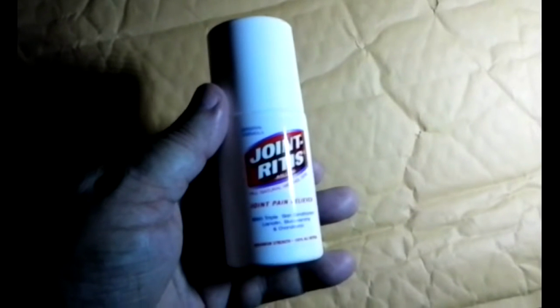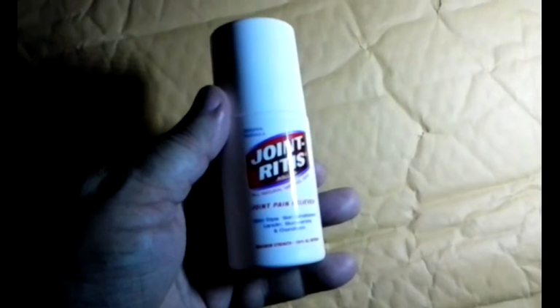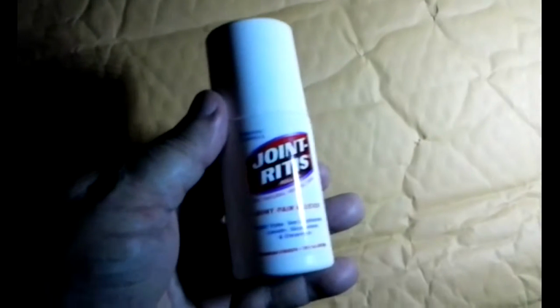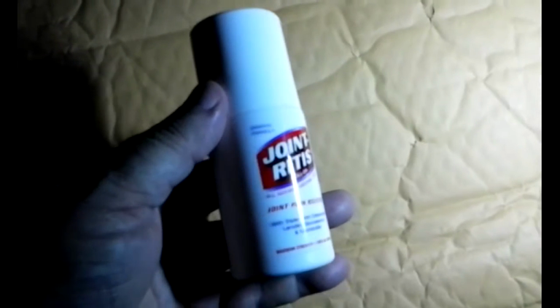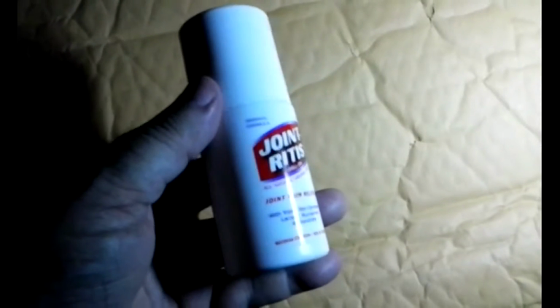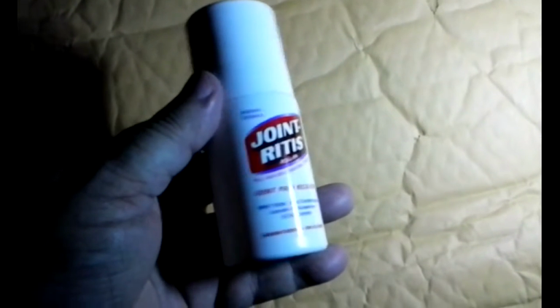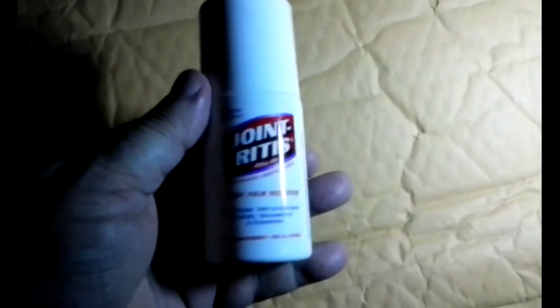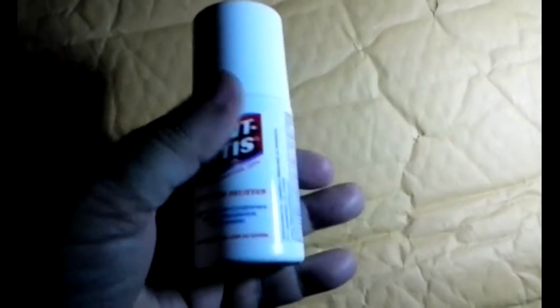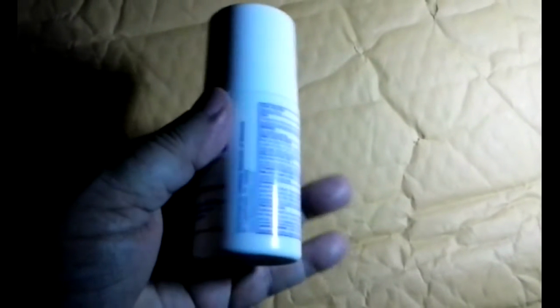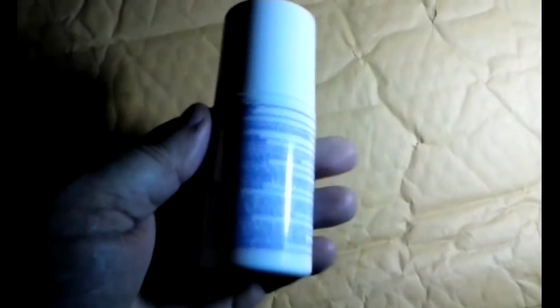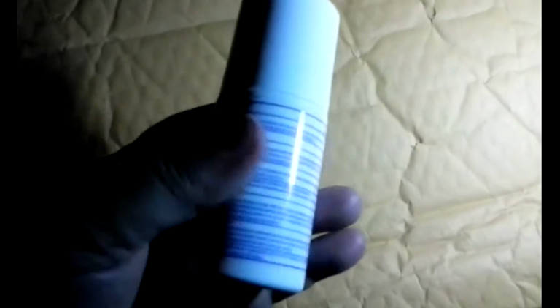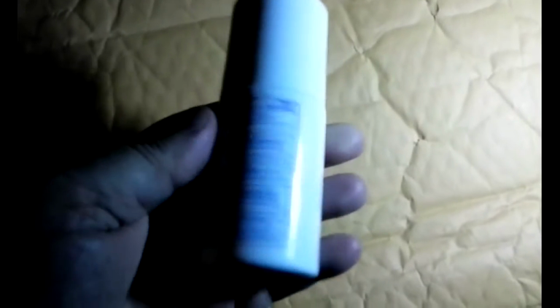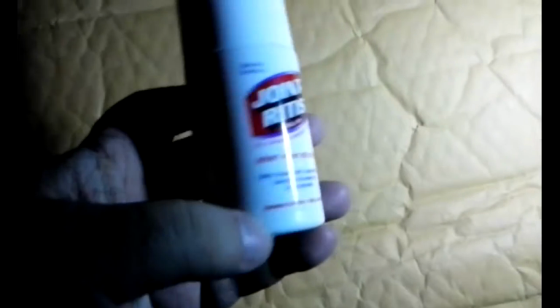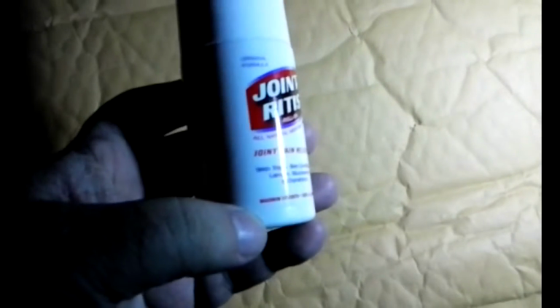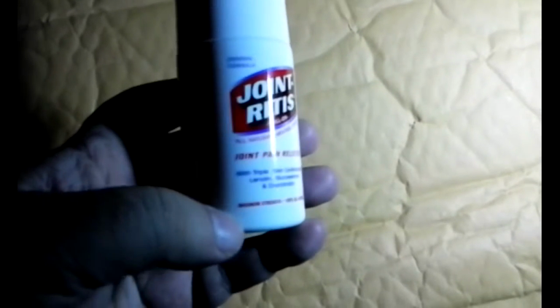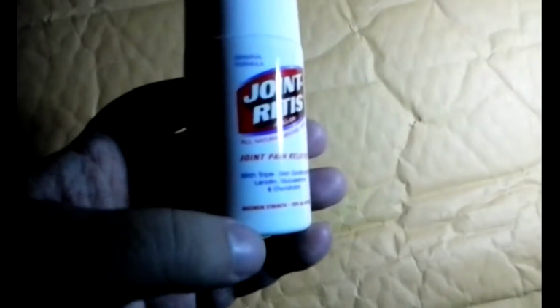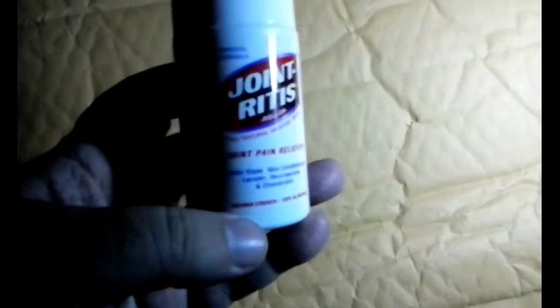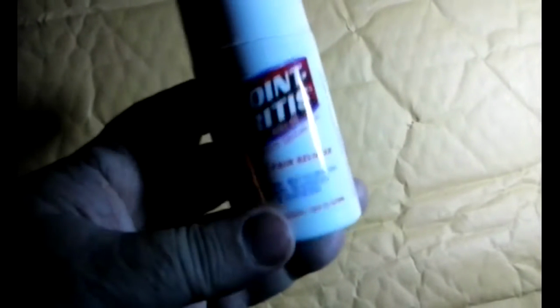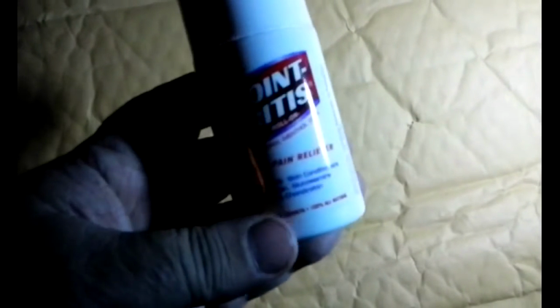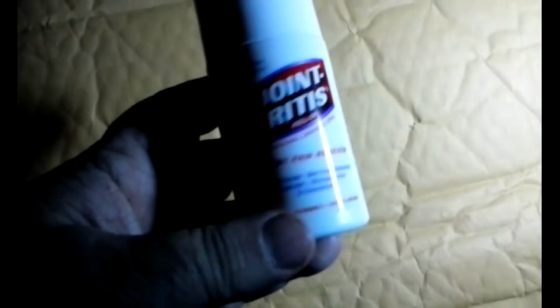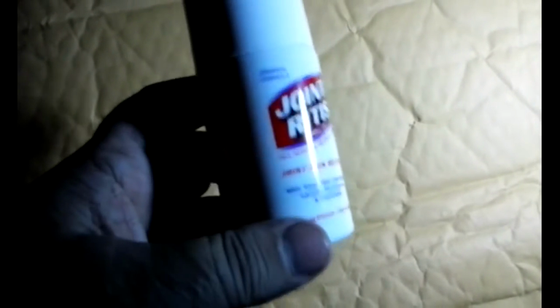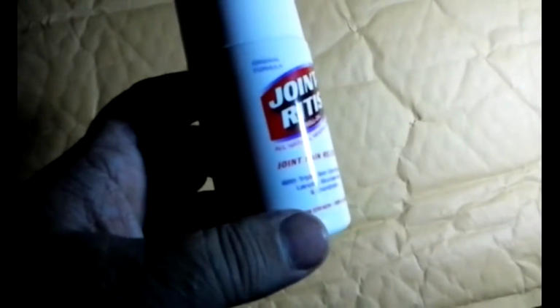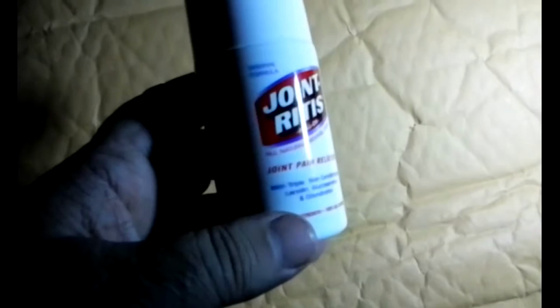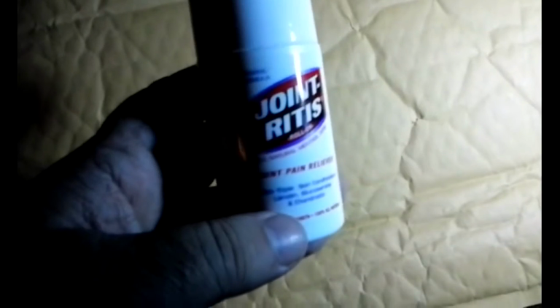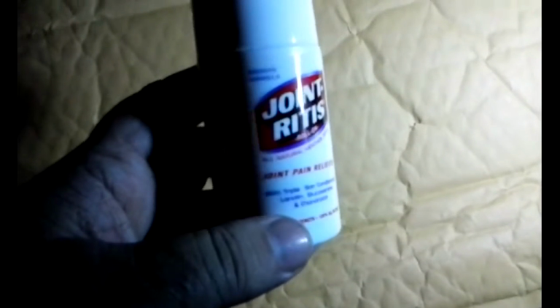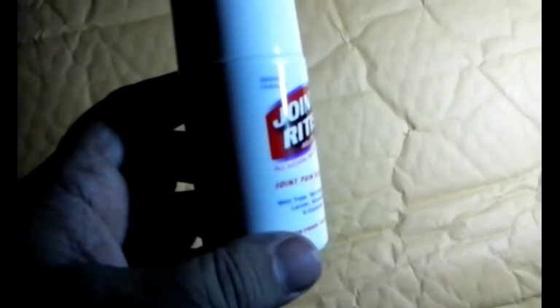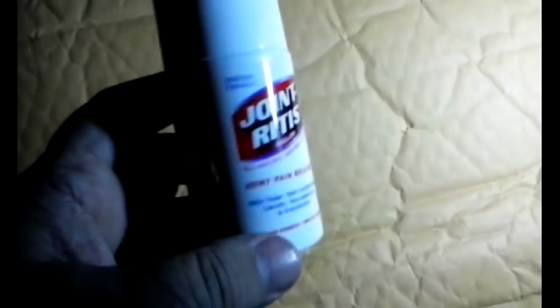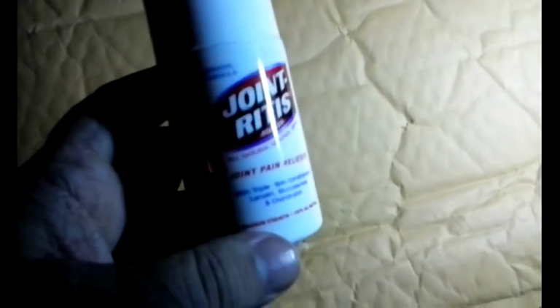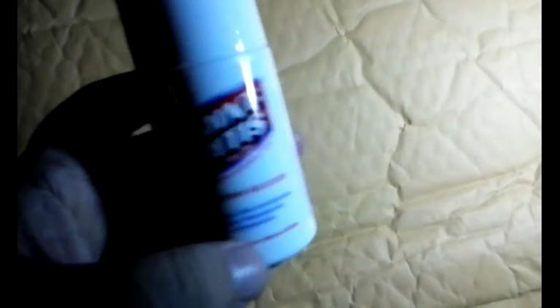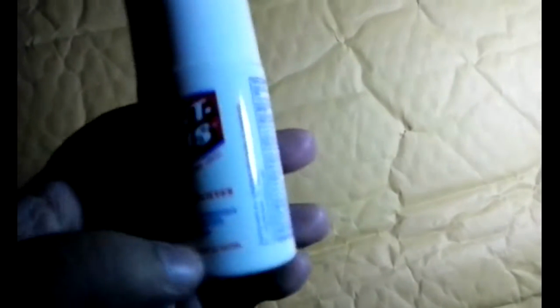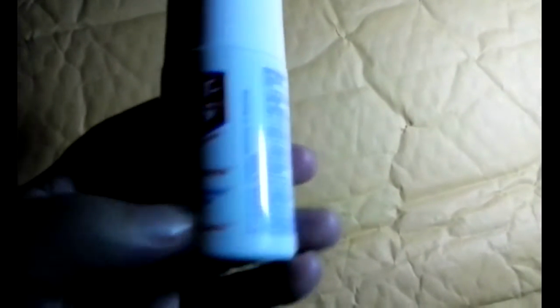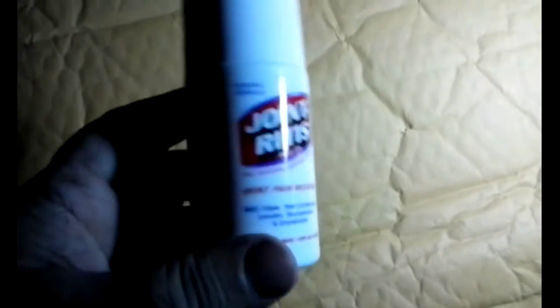I've been using this Joint-Ritis arthritis pain formula. I have arthritis in both knees and both hips and my shoulder, and this is helping to relieve the pain.